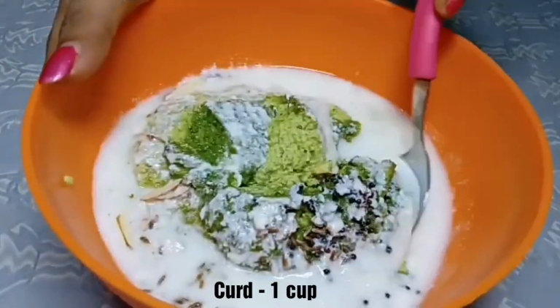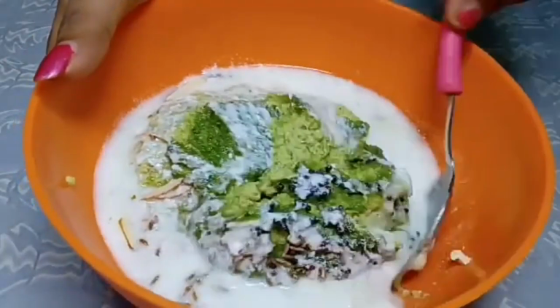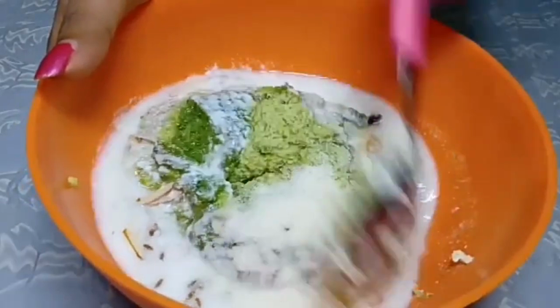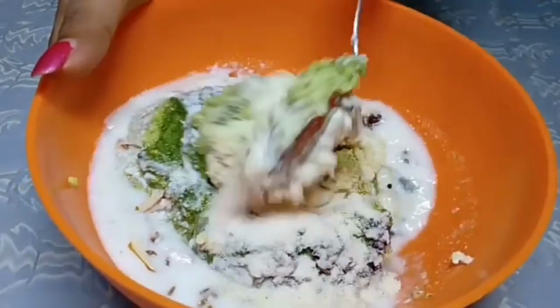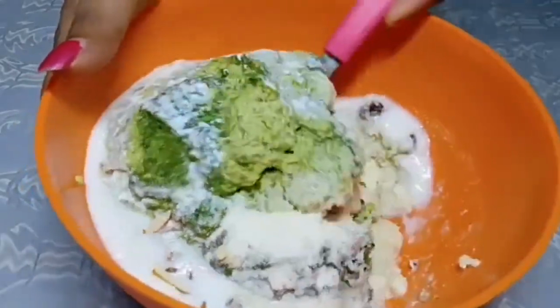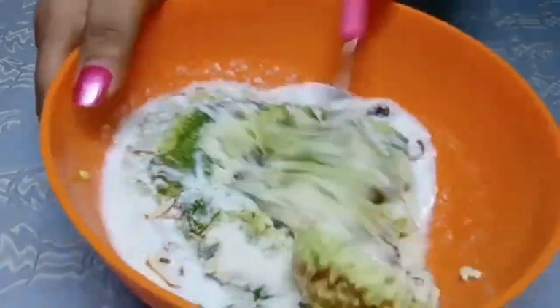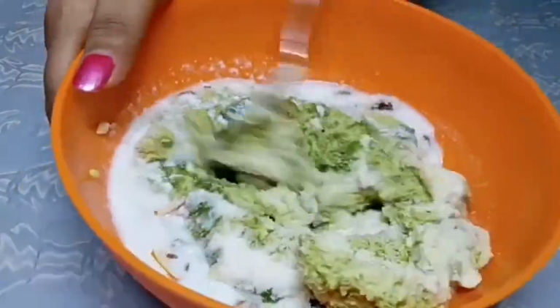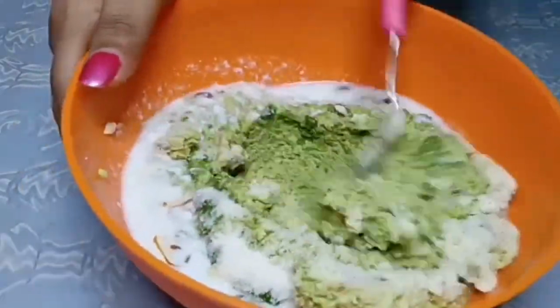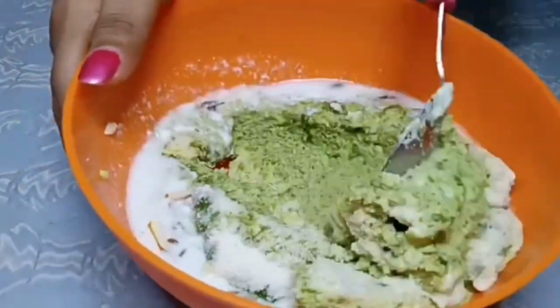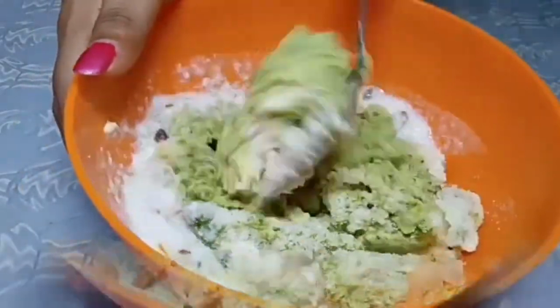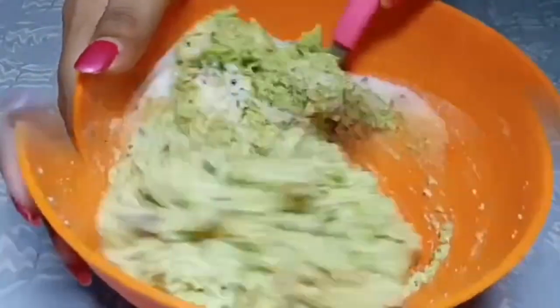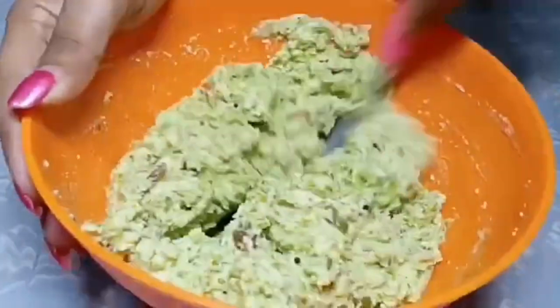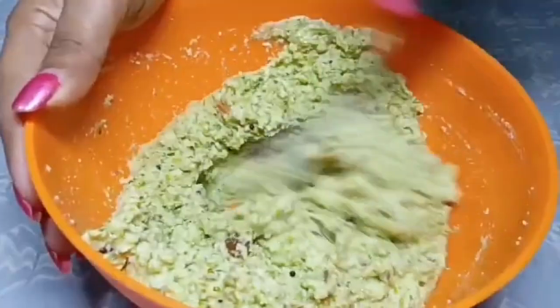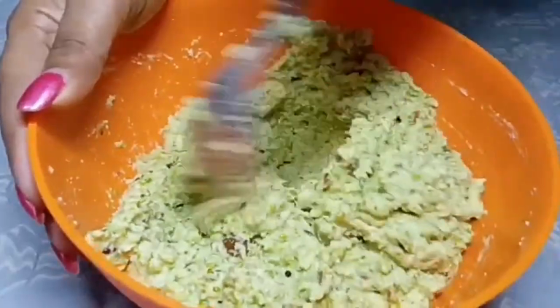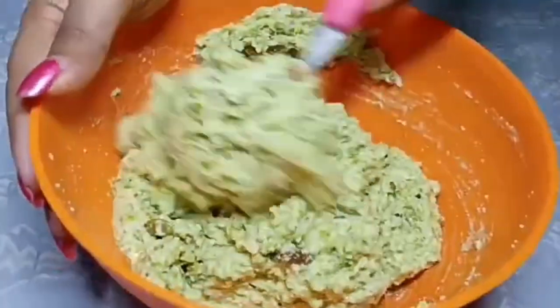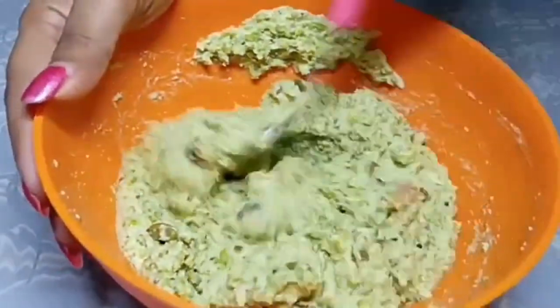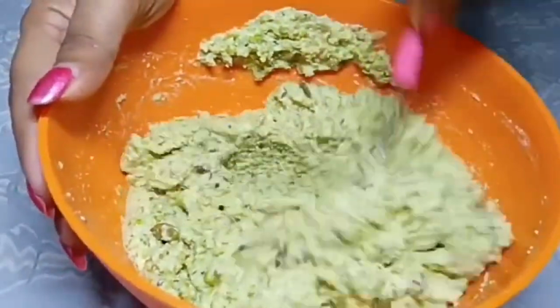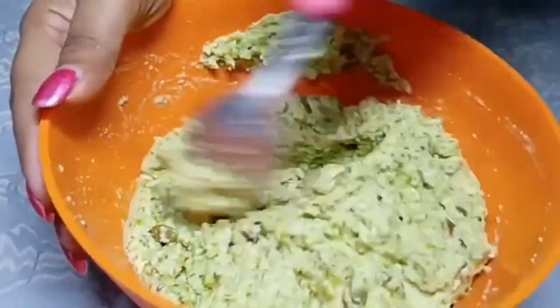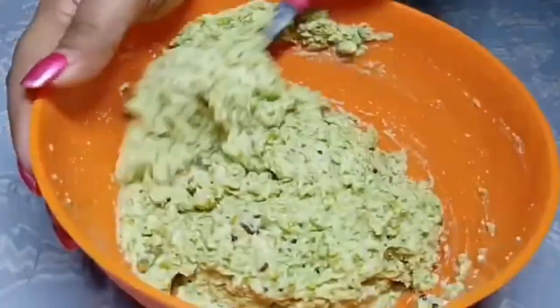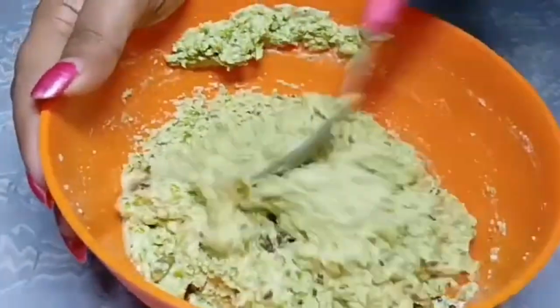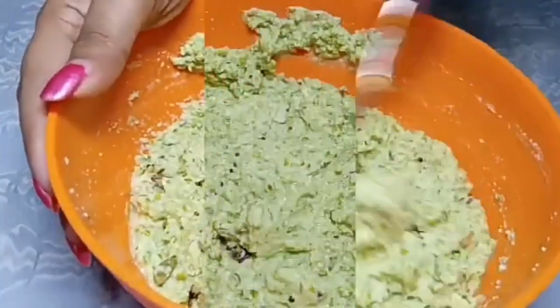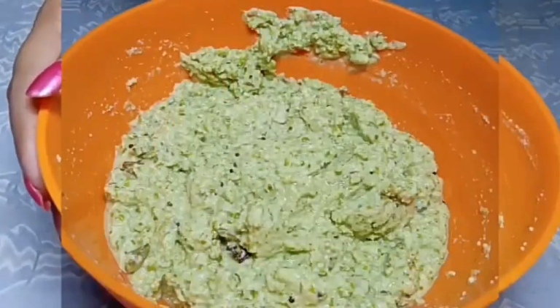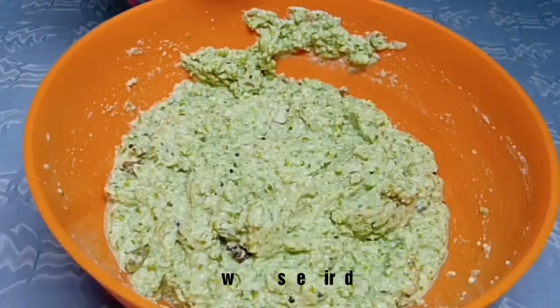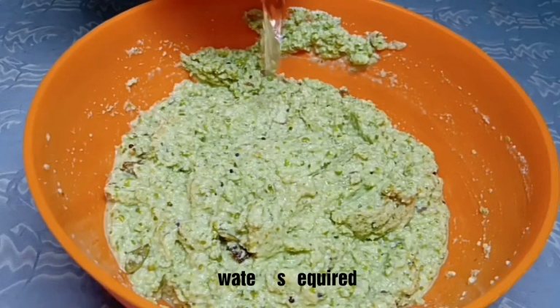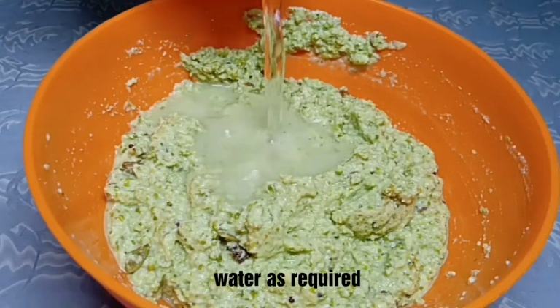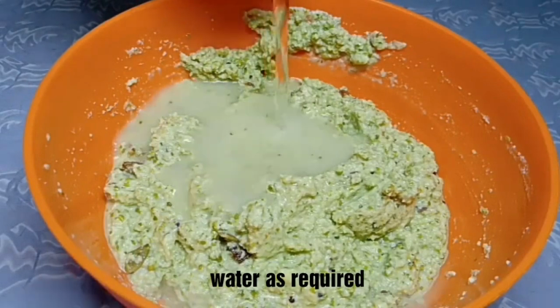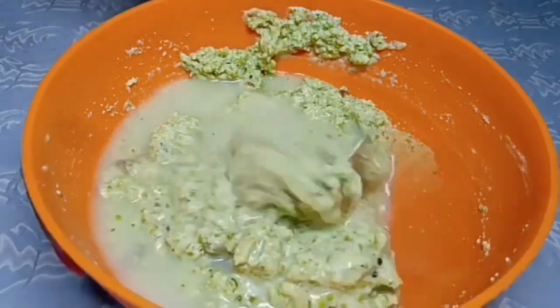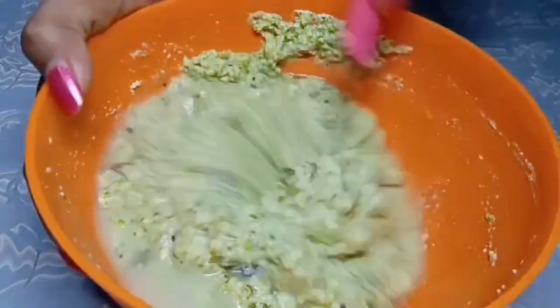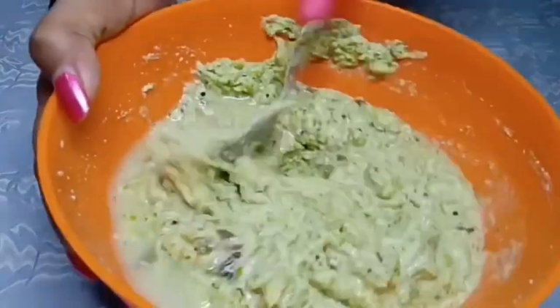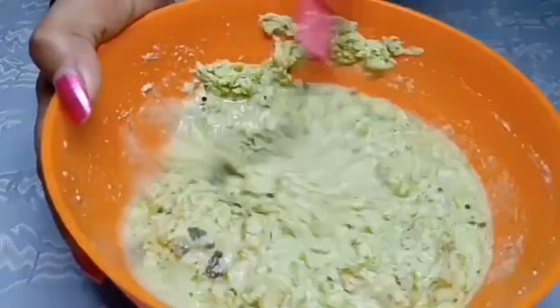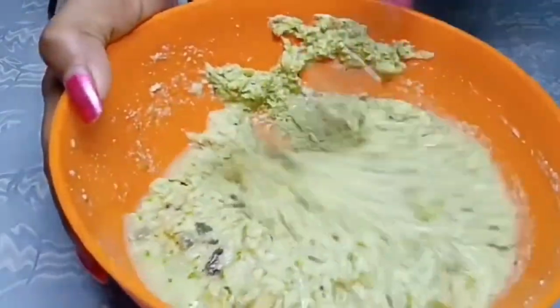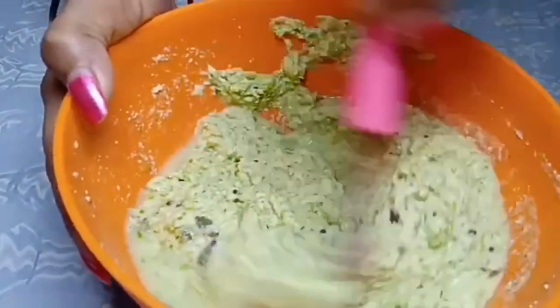We will add 1 cup of water and mix it well. If the mixture is too thick, add some more water and mix it well.